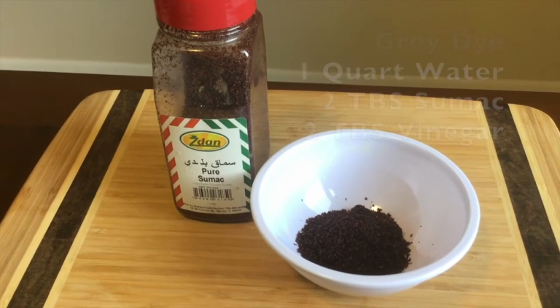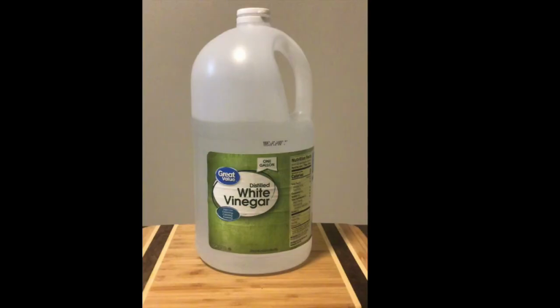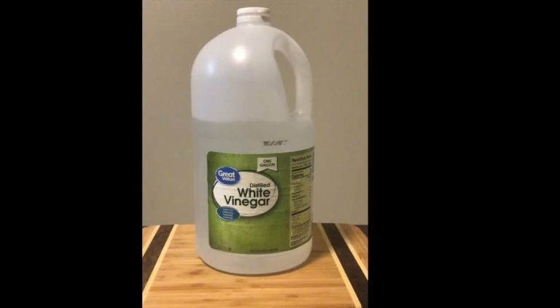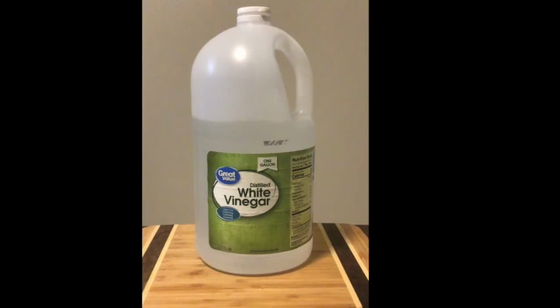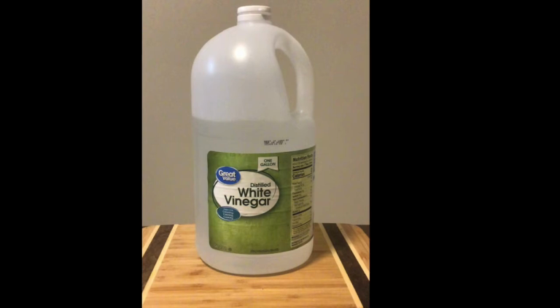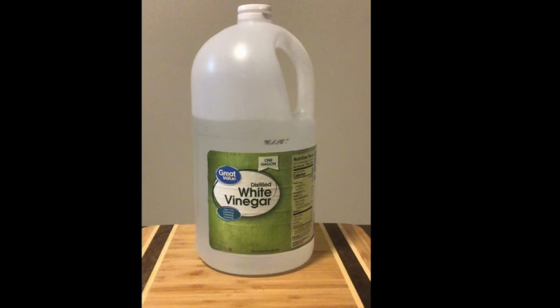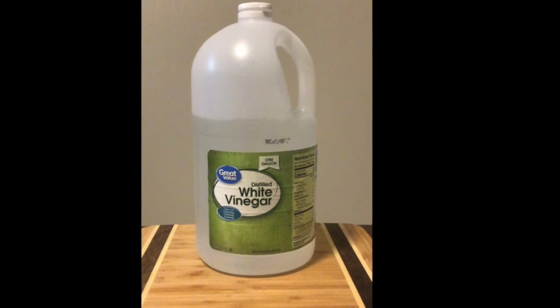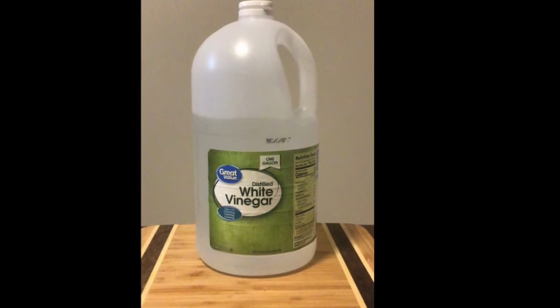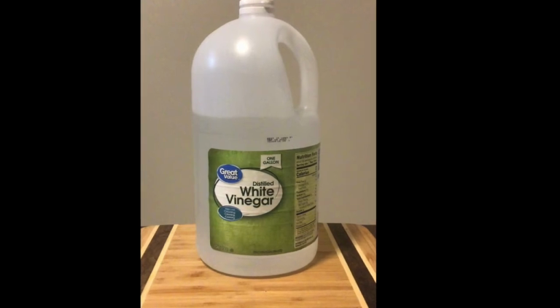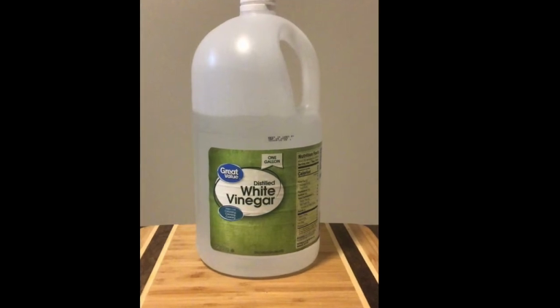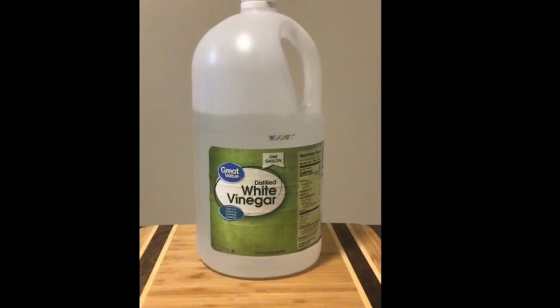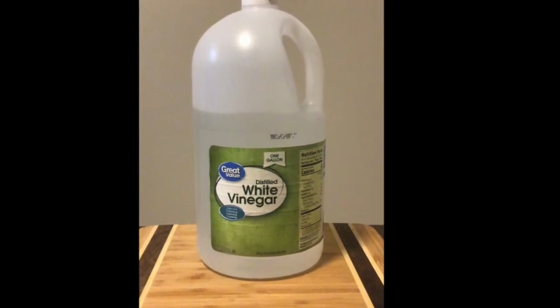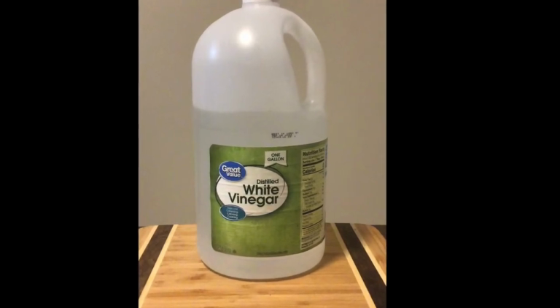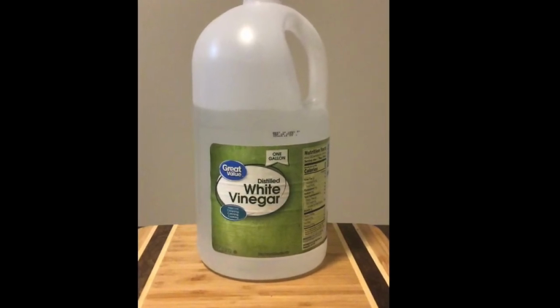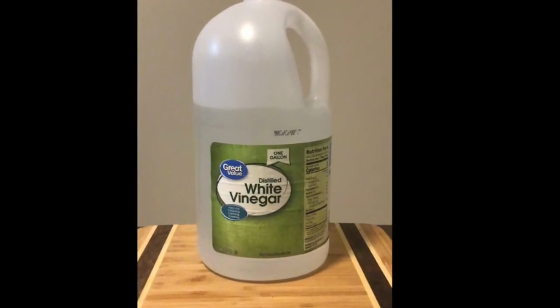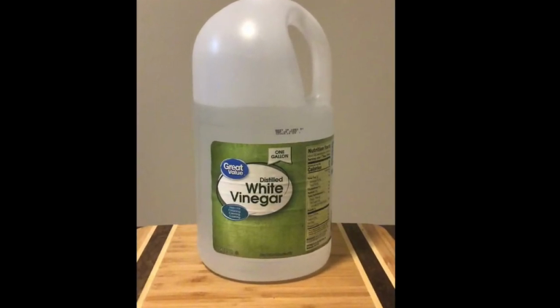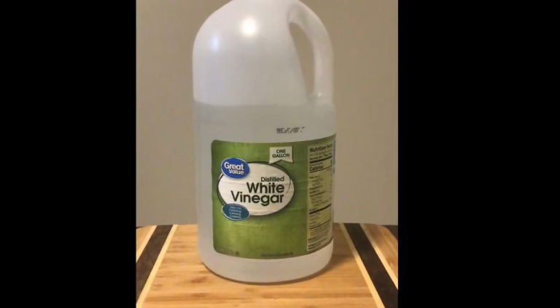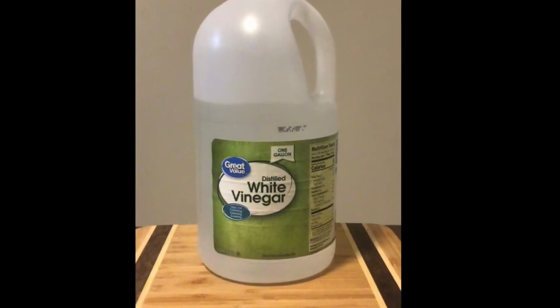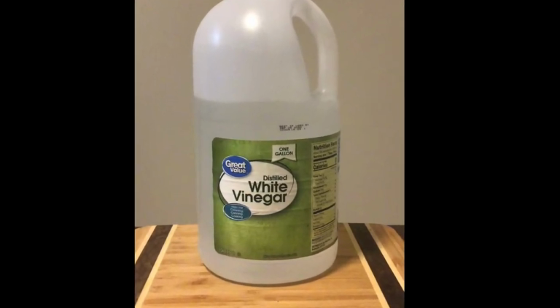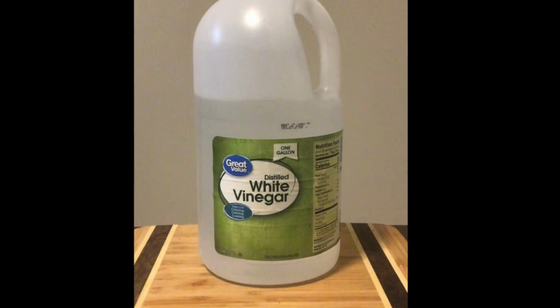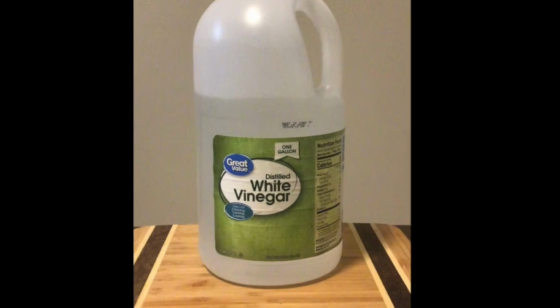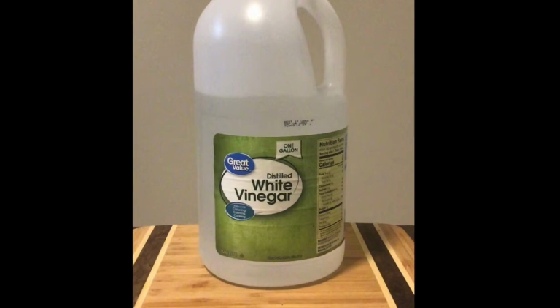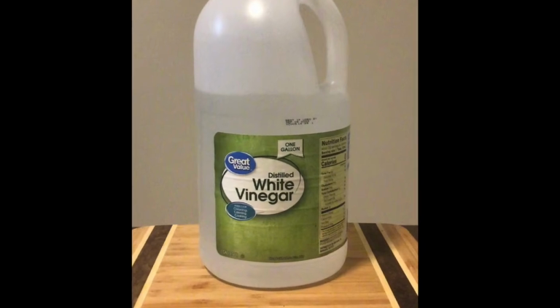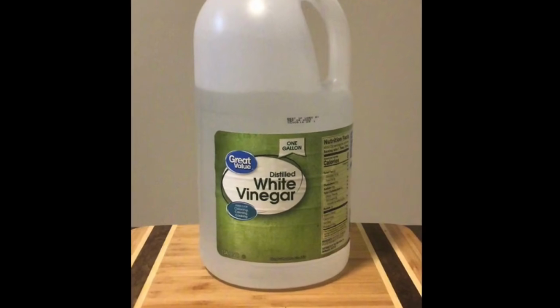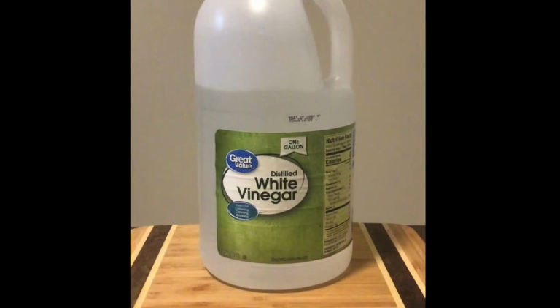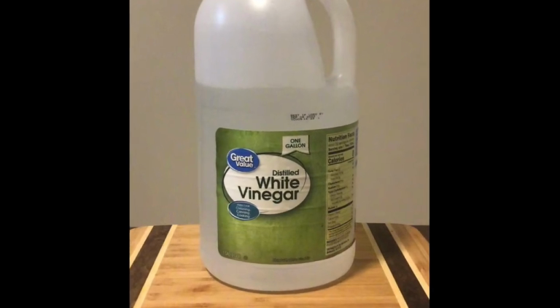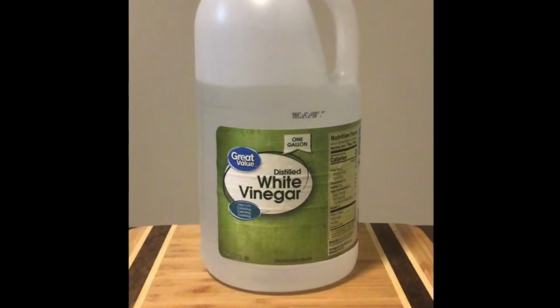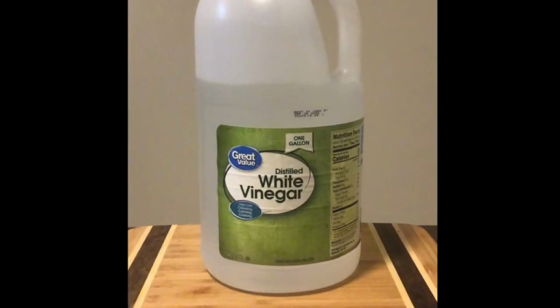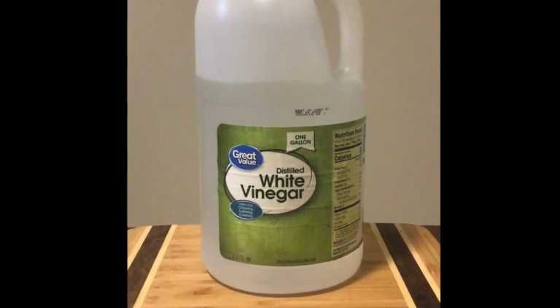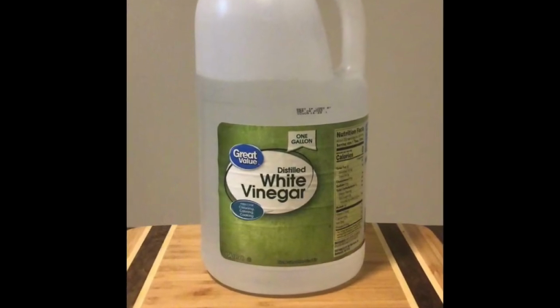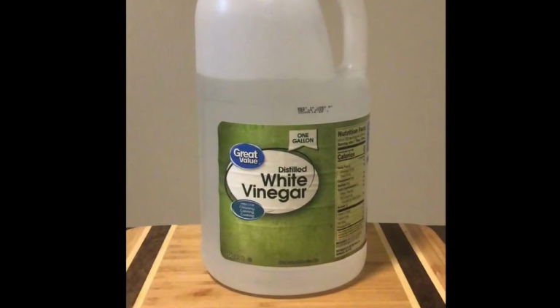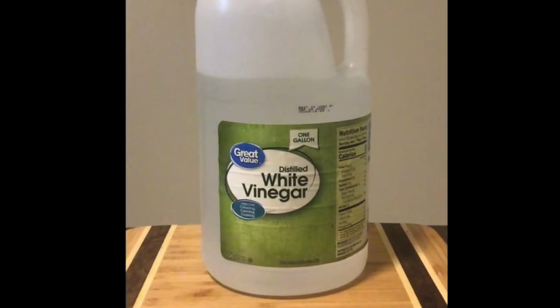When completing any plant-based dyeing project you will need to add a fixative, or an ingredient used to set natural dyes. Today we will be using vinegar.